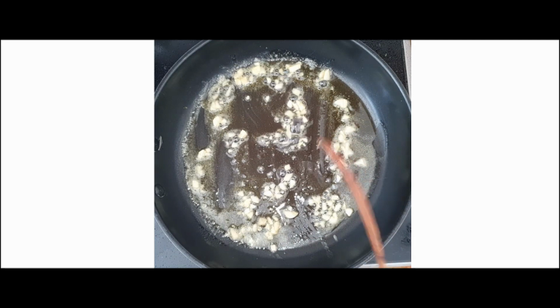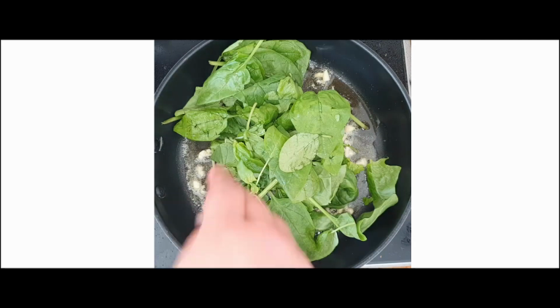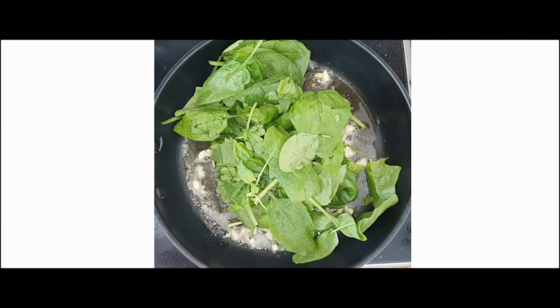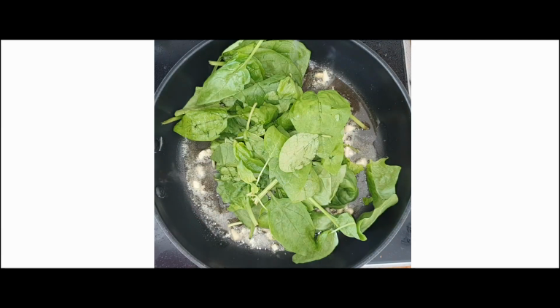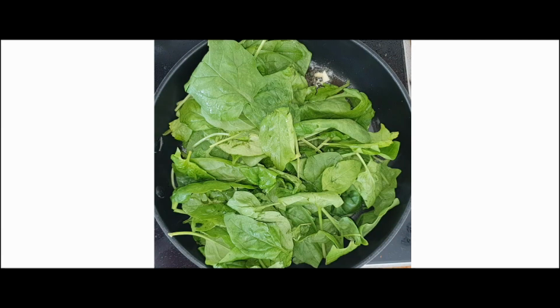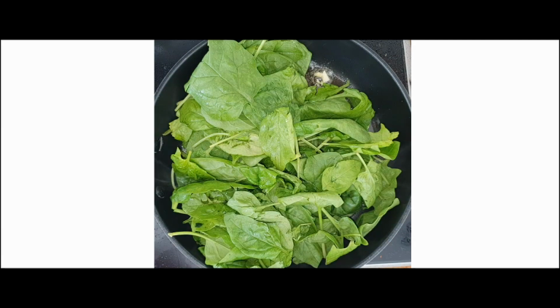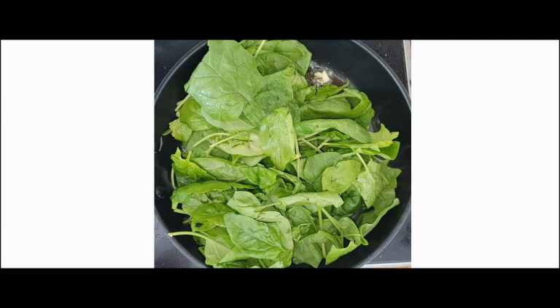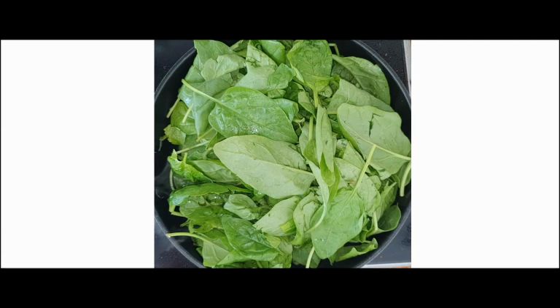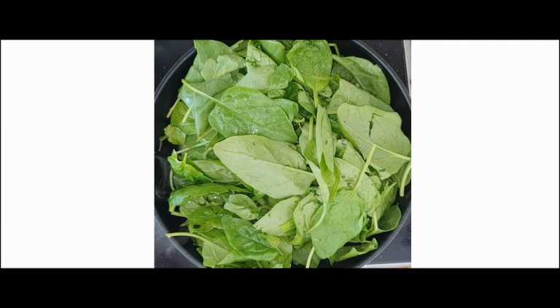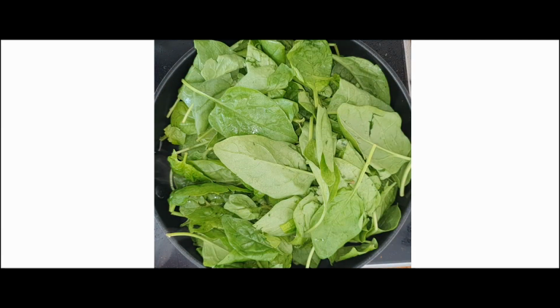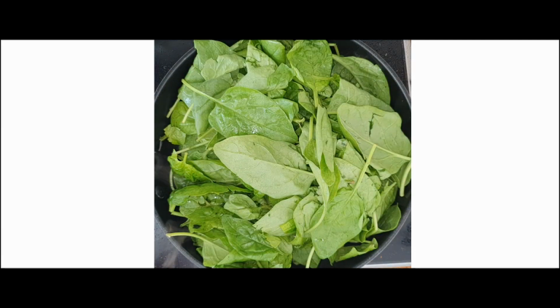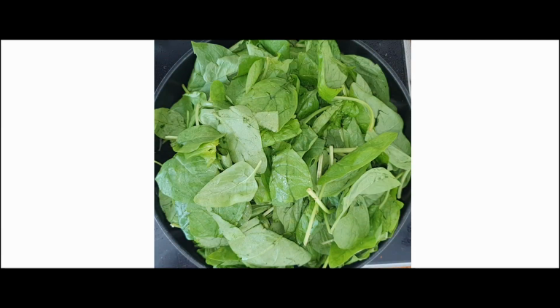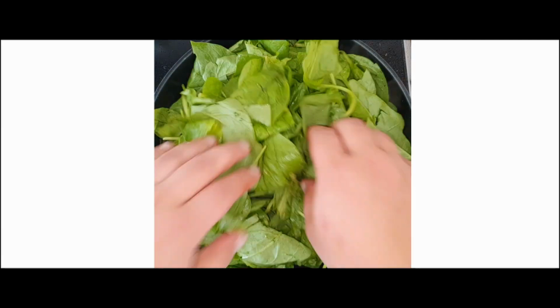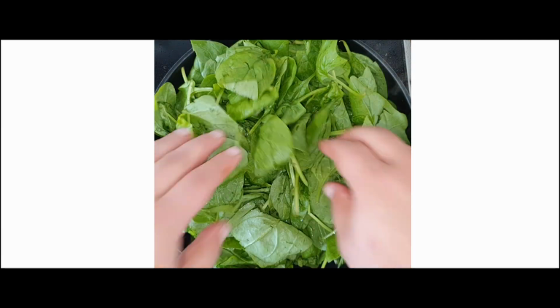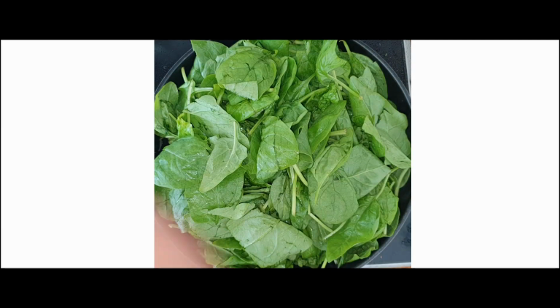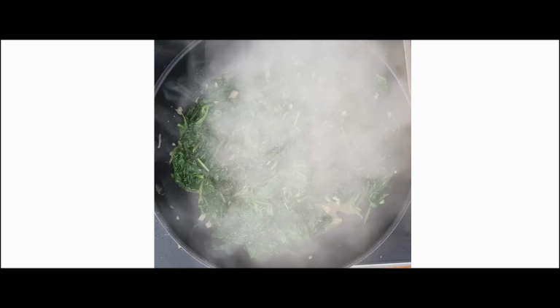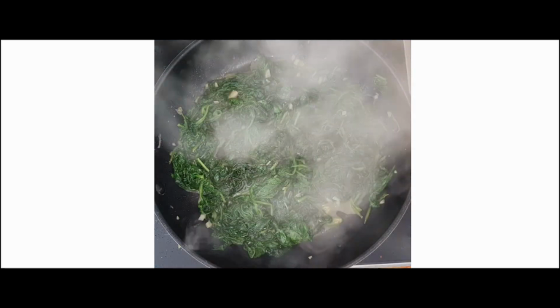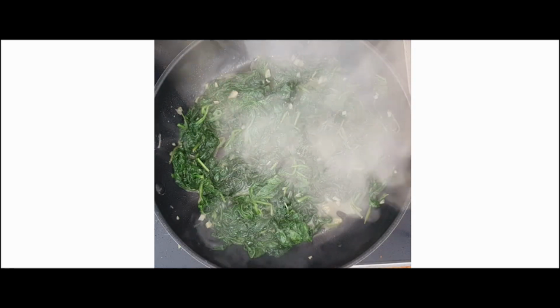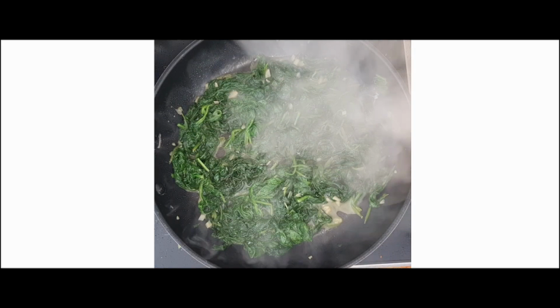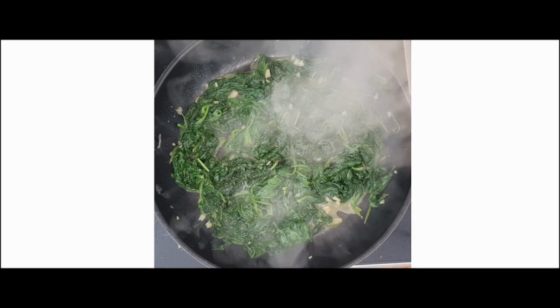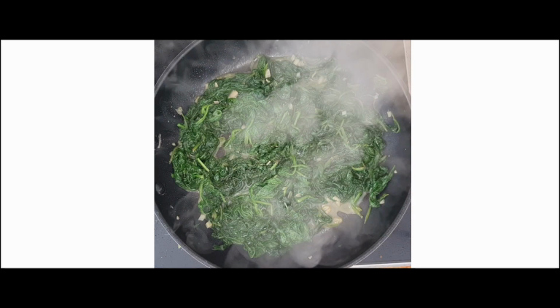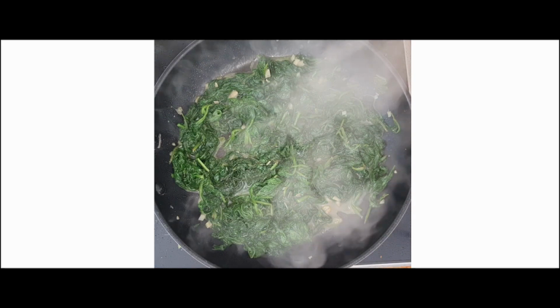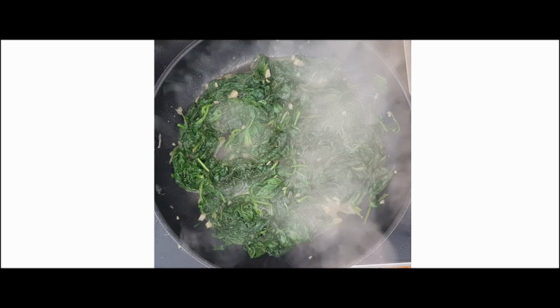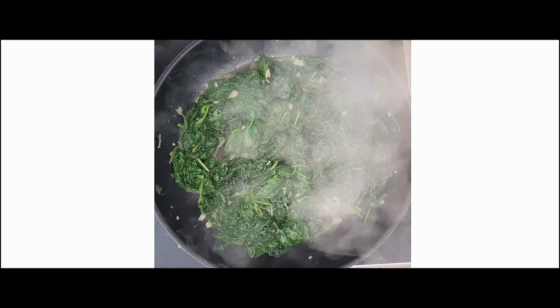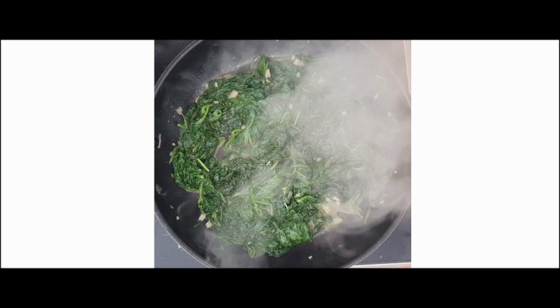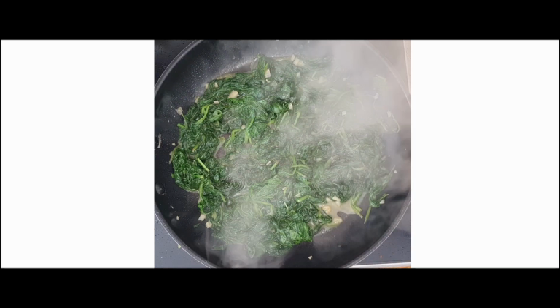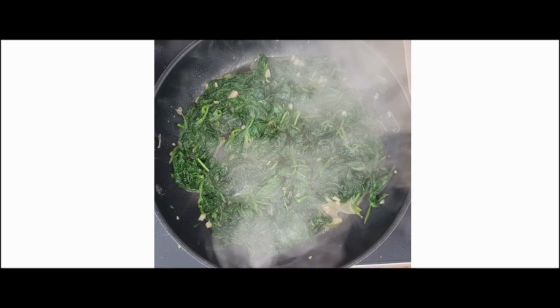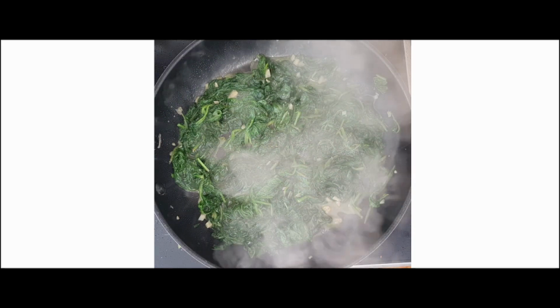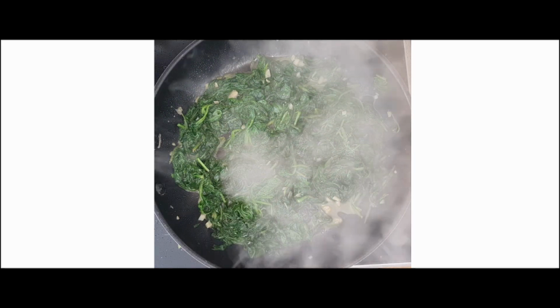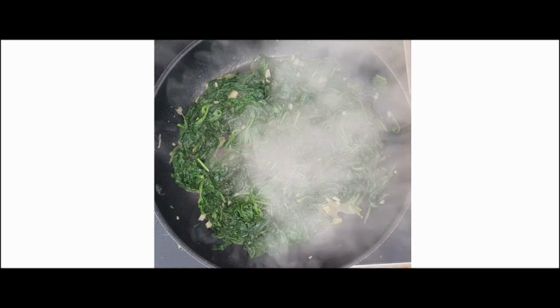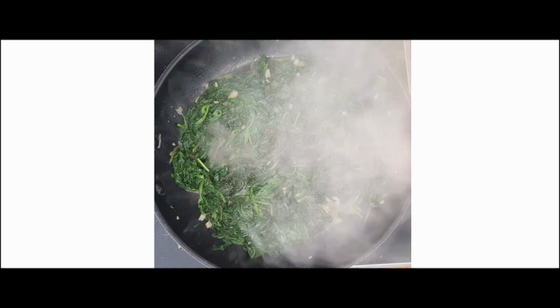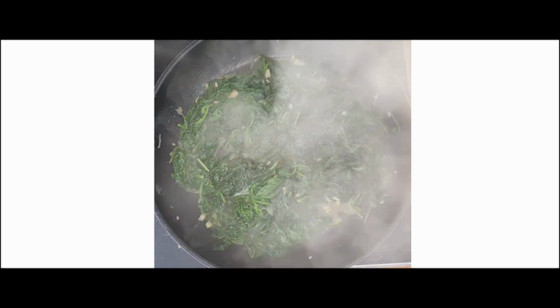Add the spinach. For this recipe, I used 500 grams. Sauté for 10 minutes until the spinach shrinks and loses most of its moisture.